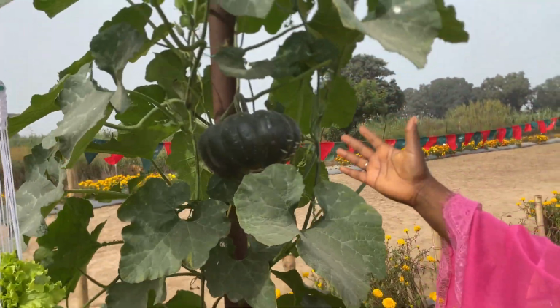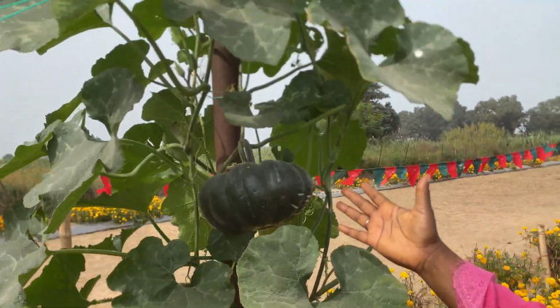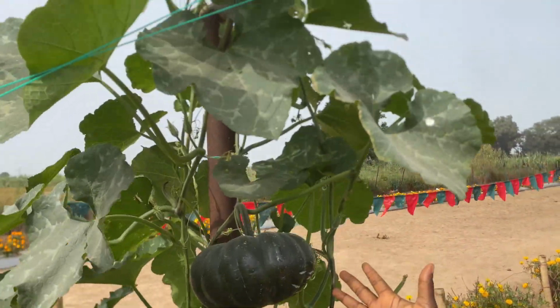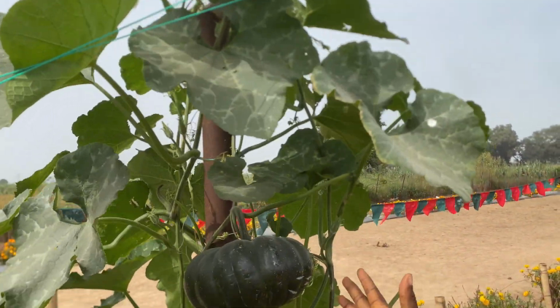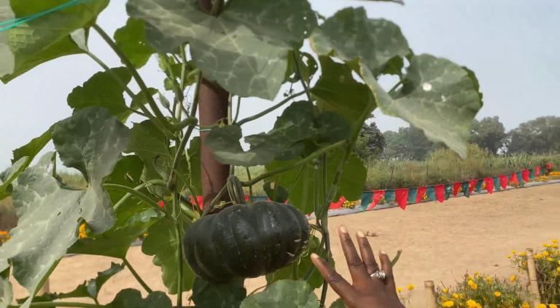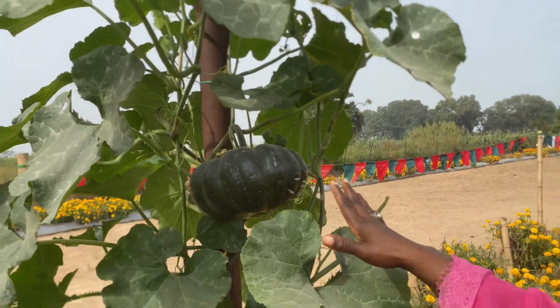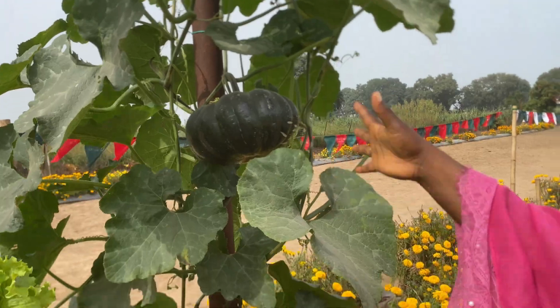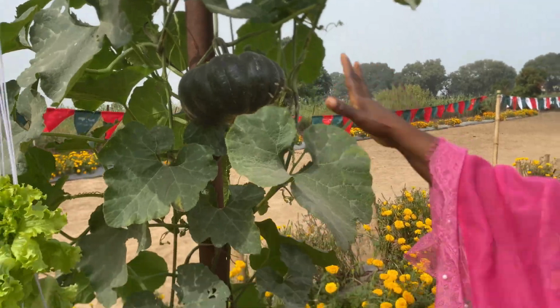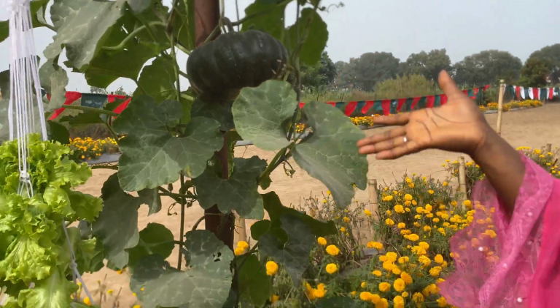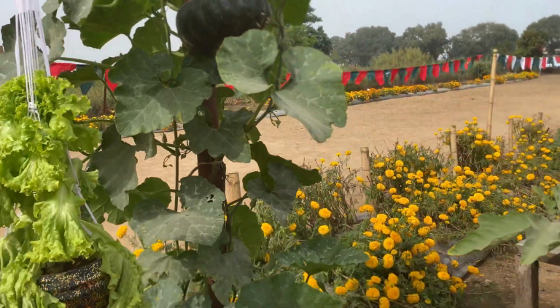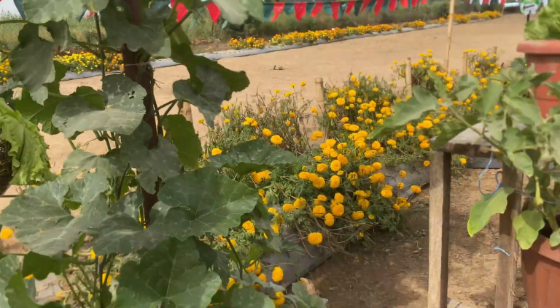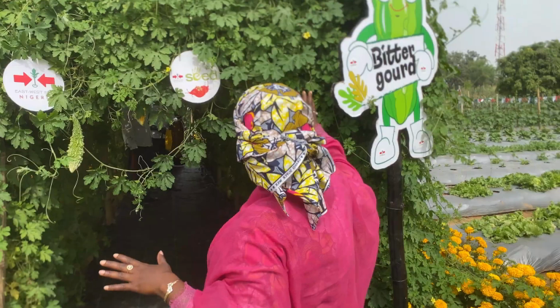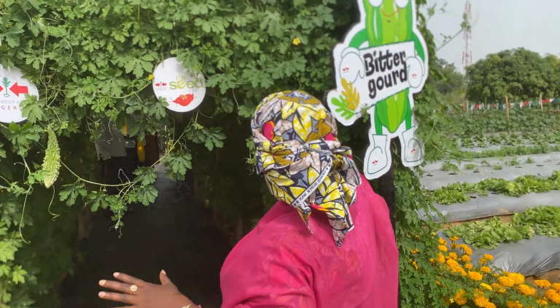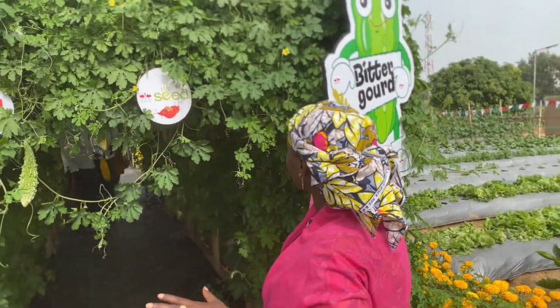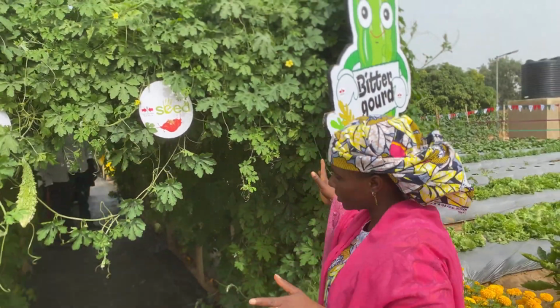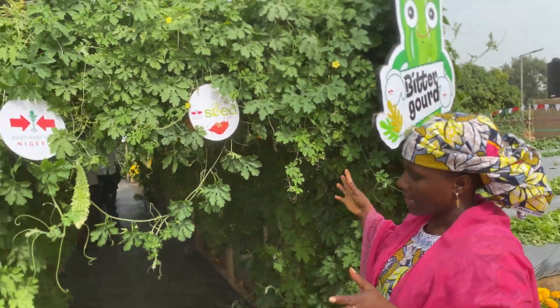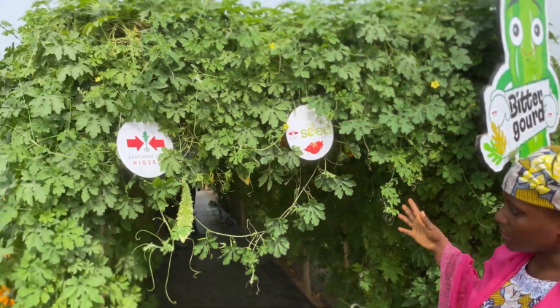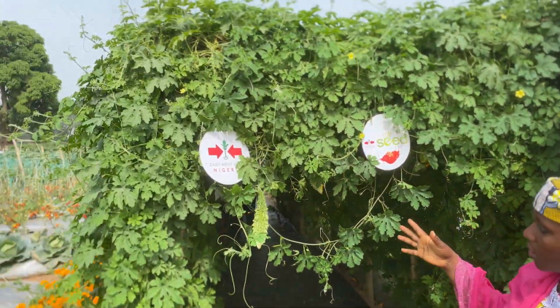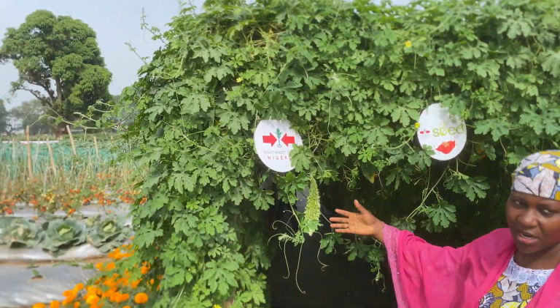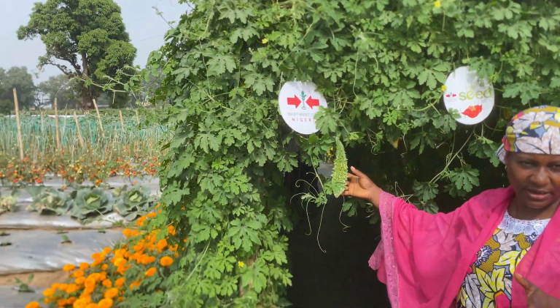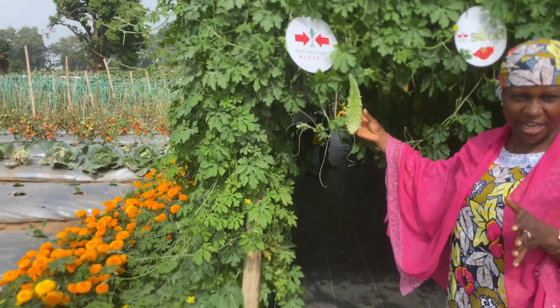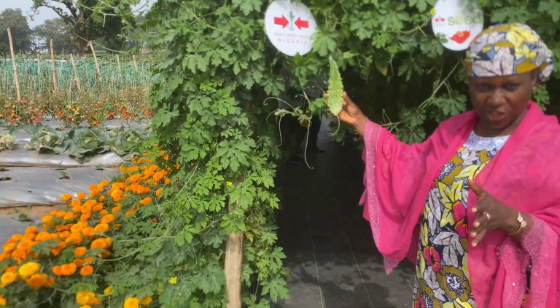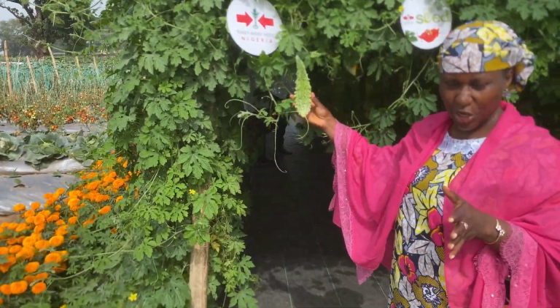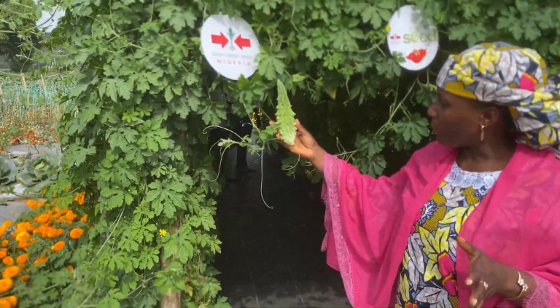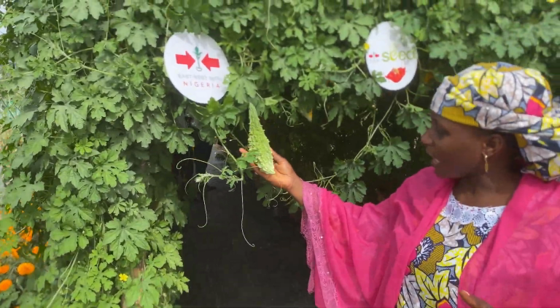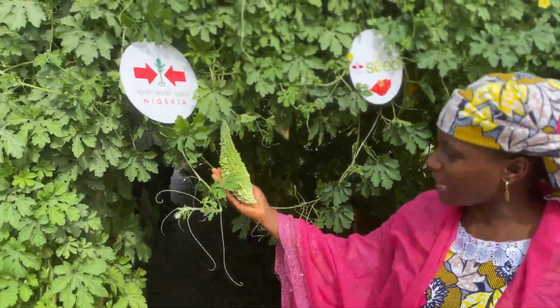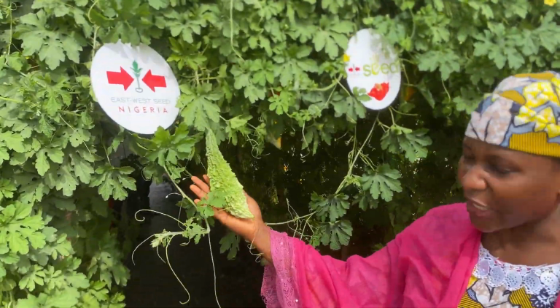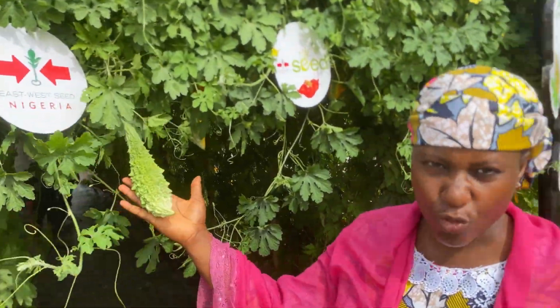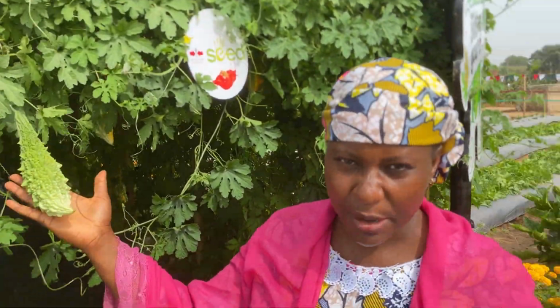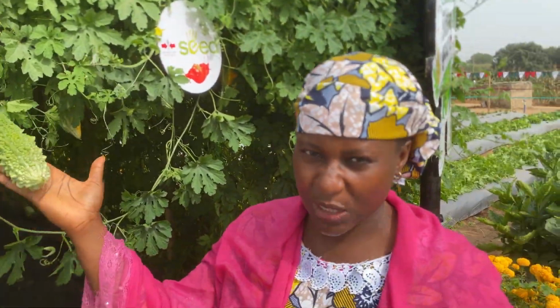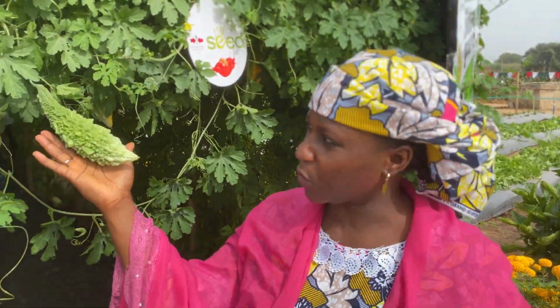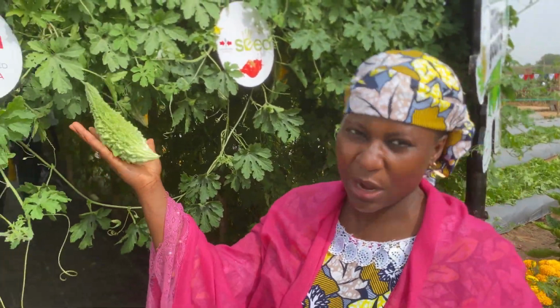This is a pumpkin. This is Eingbo pumpkin. The shape you are seeing is like a heart — it's called Butterguard in English. But in Hausa it's called Garahuni. My Hausa people, you know Garahuni.